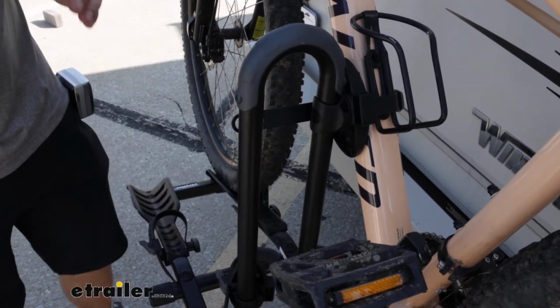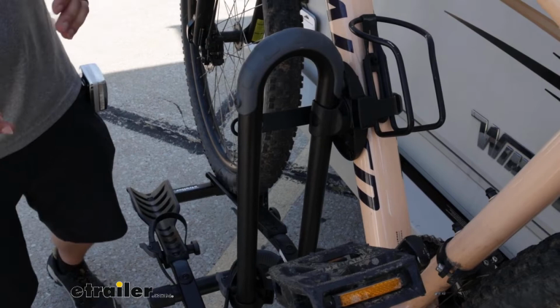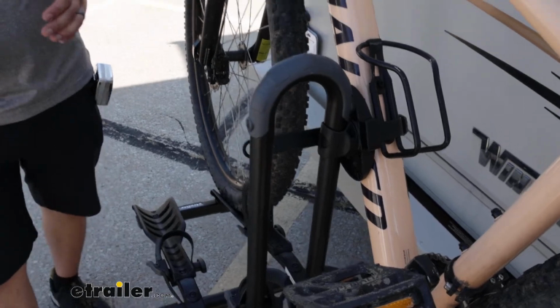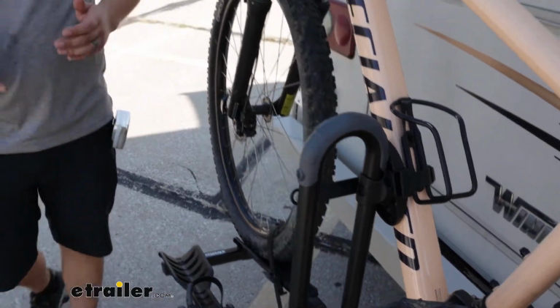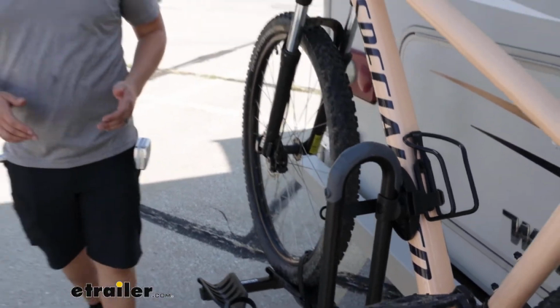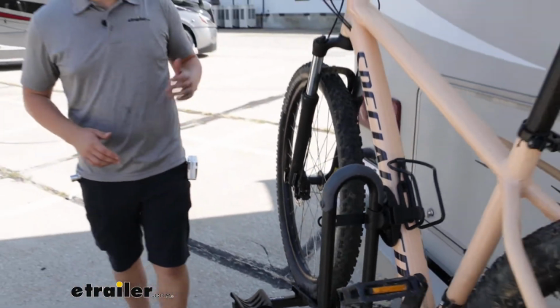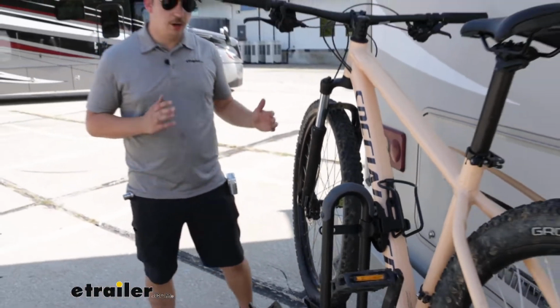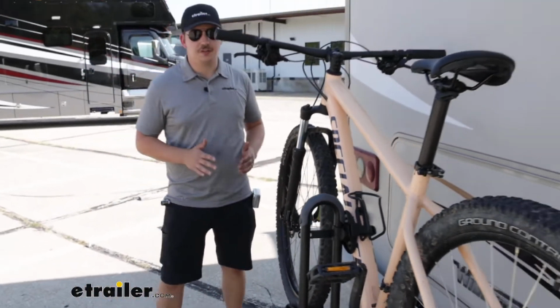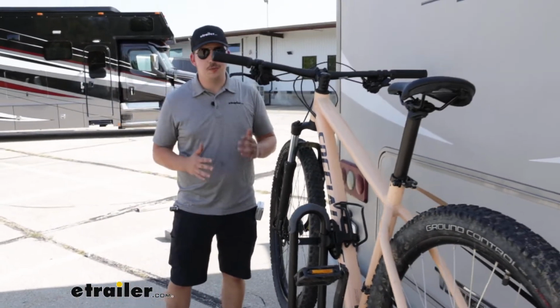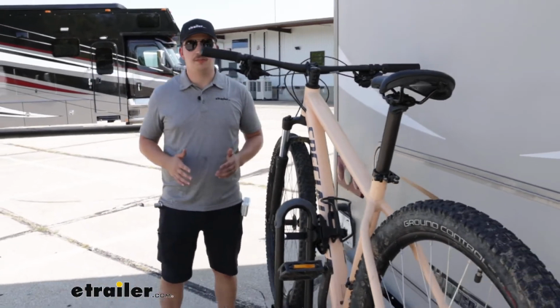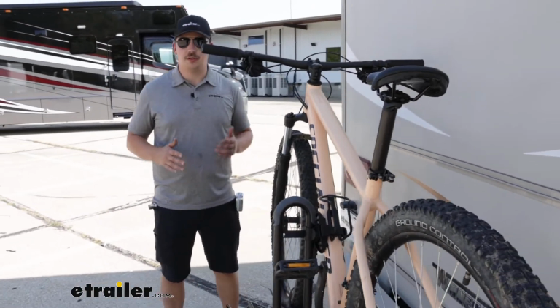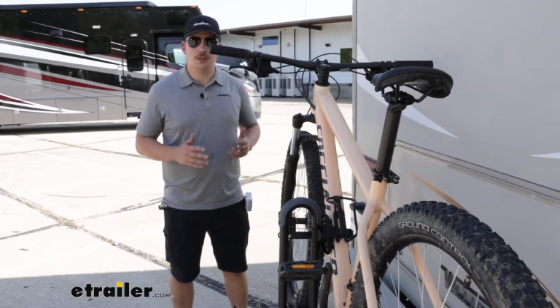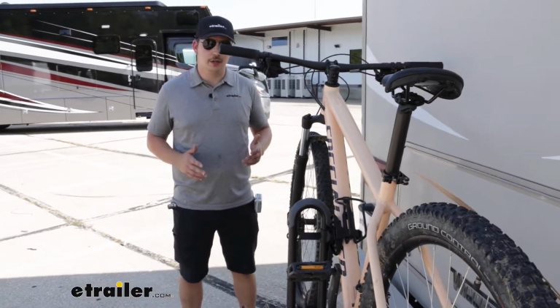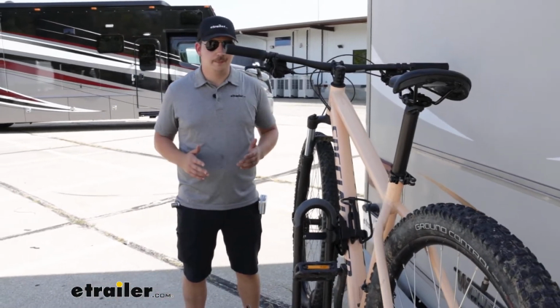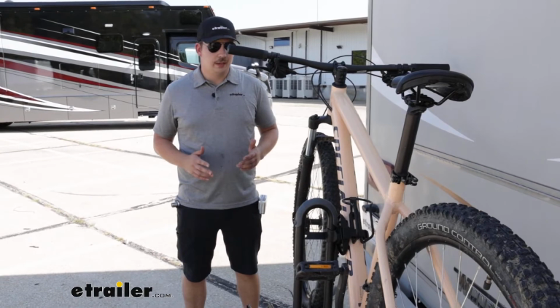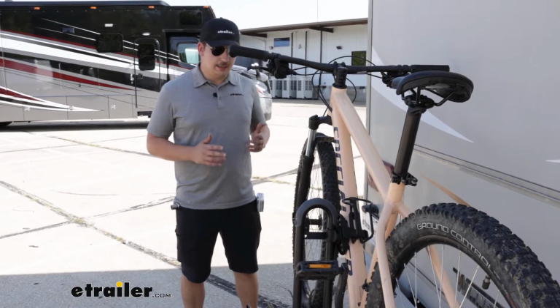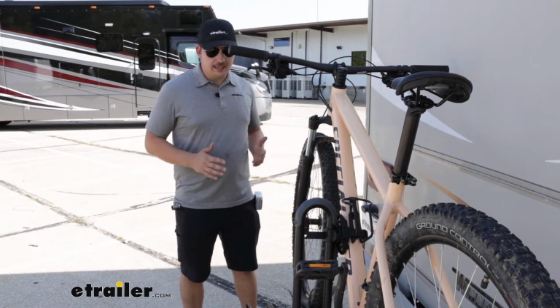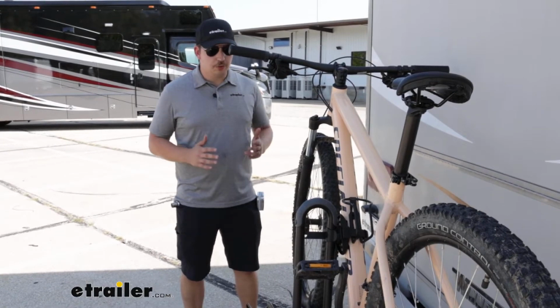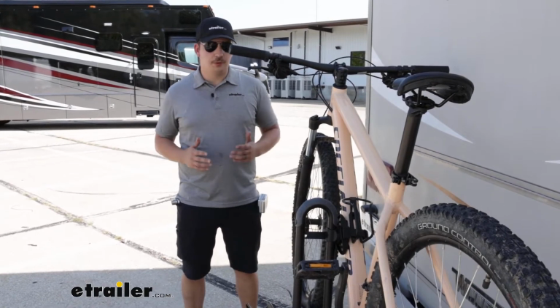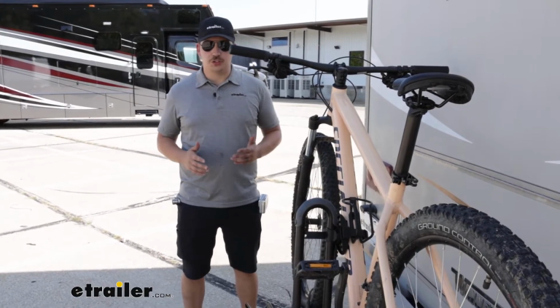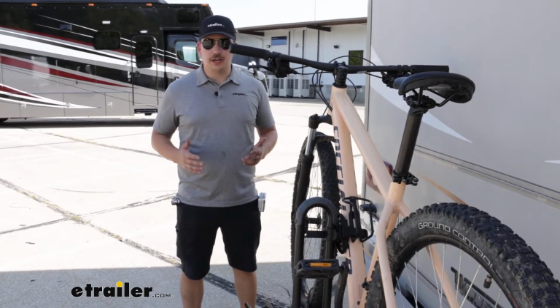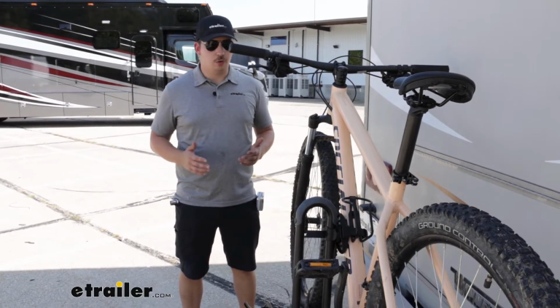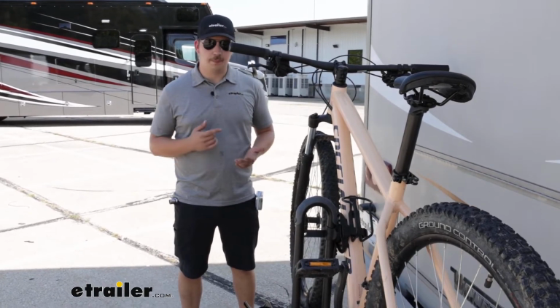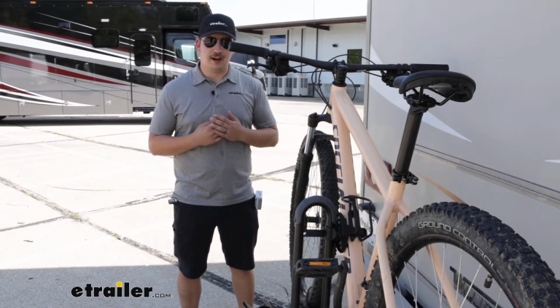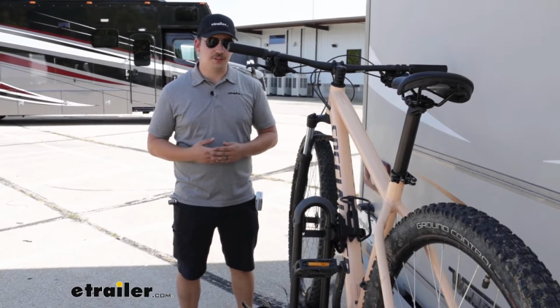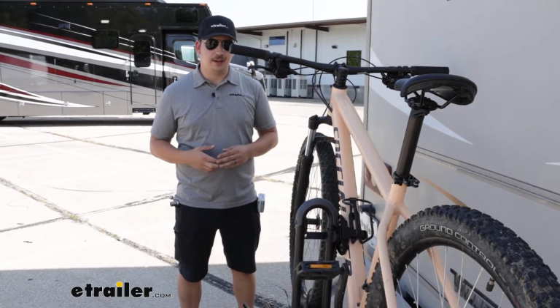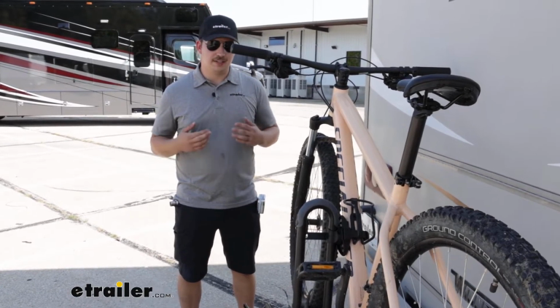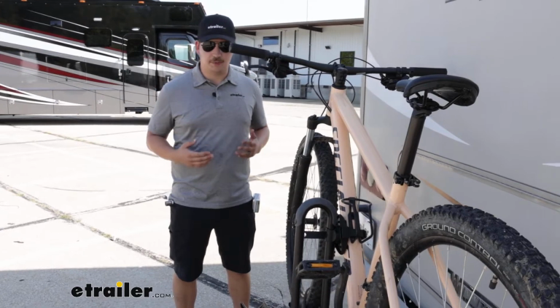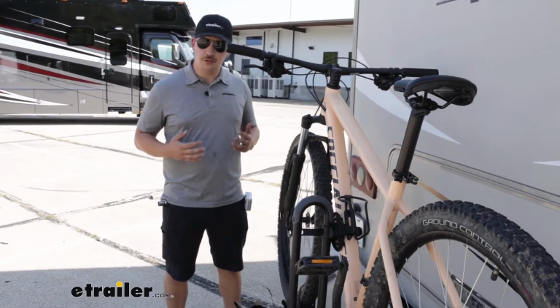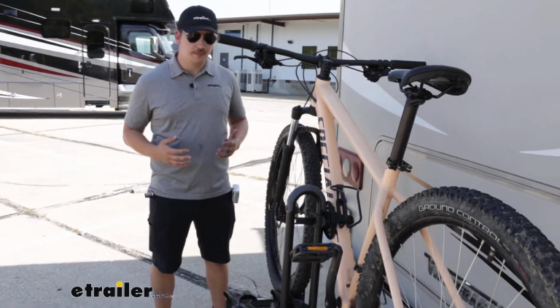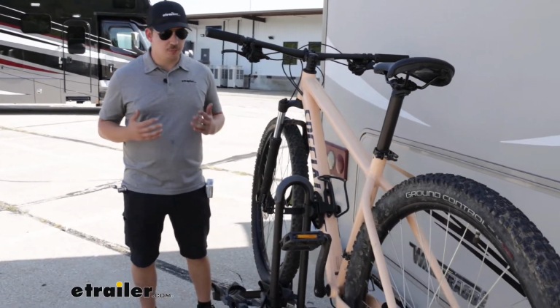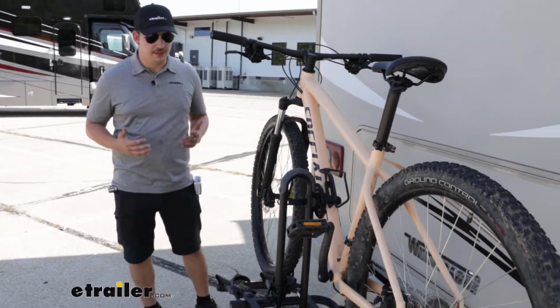It does have a 35 pound weight capacity per bike, so just stay within those limits and you should be all good. It is motorhome approved, which is great — you want to make sure your bike rack is built, spec'd, and tested for that use, and this one is.